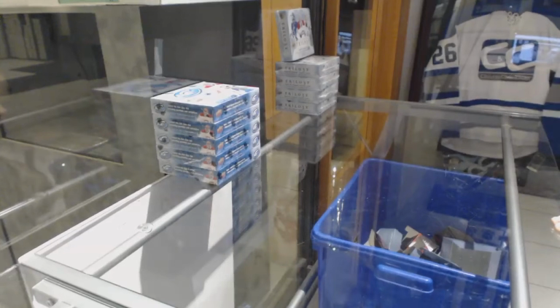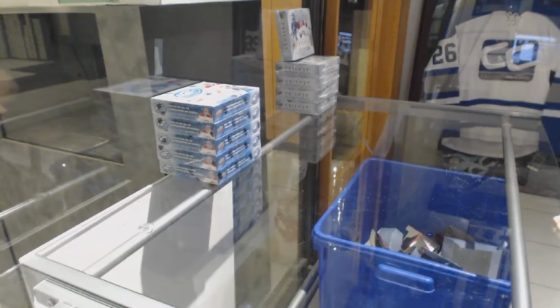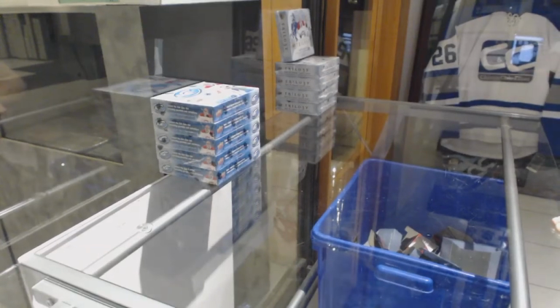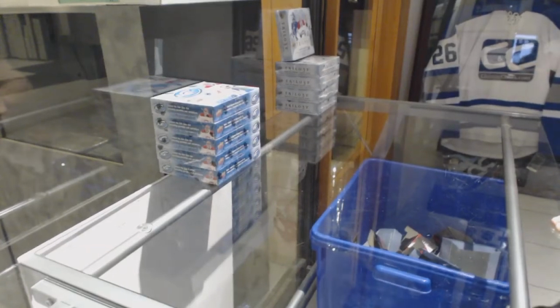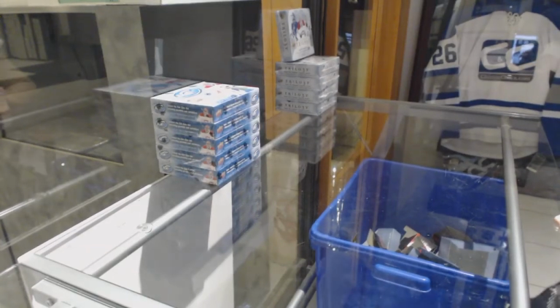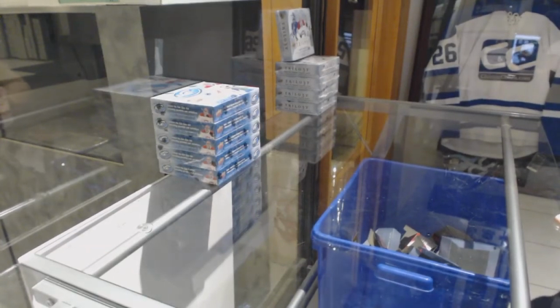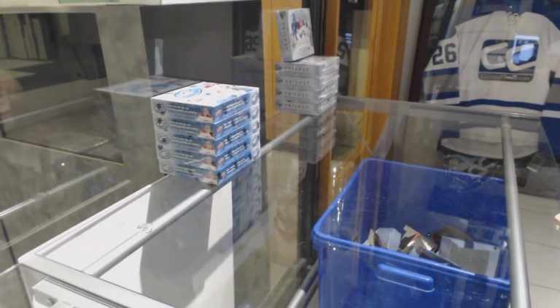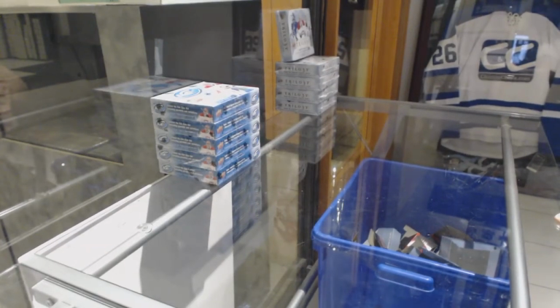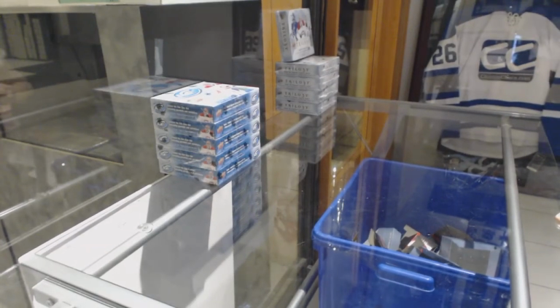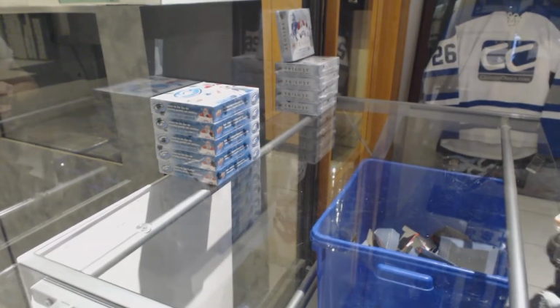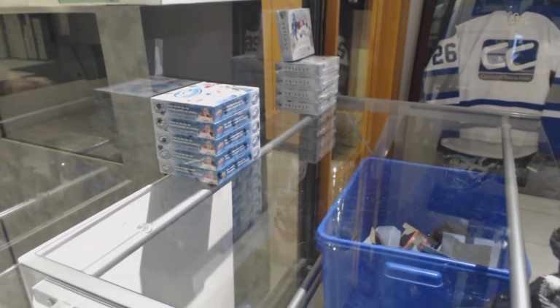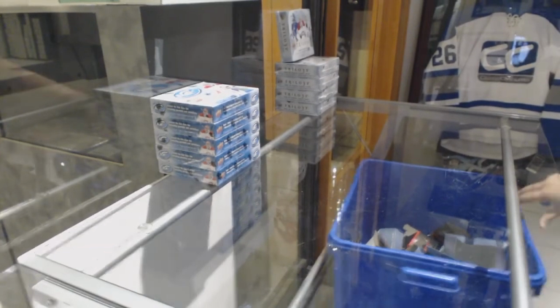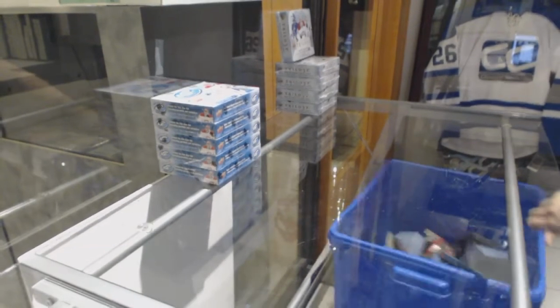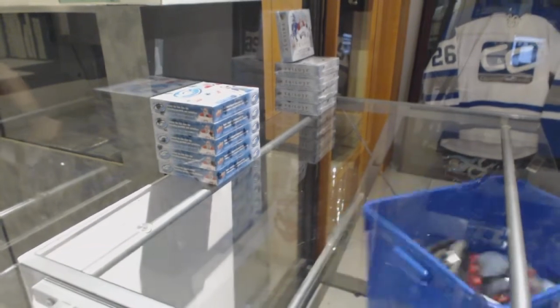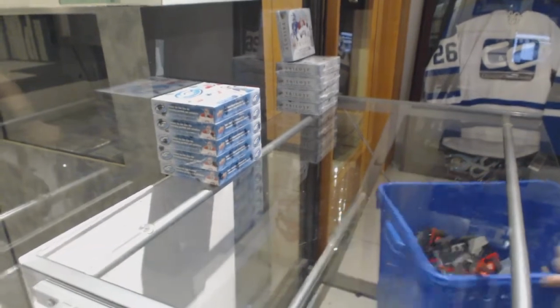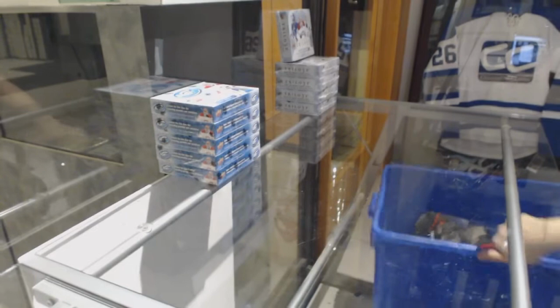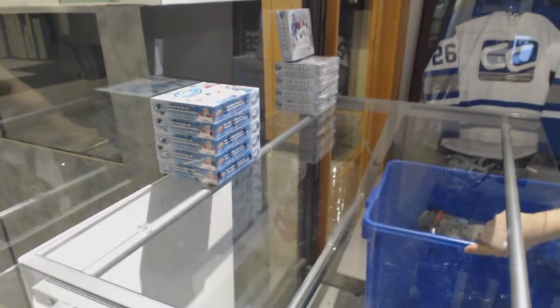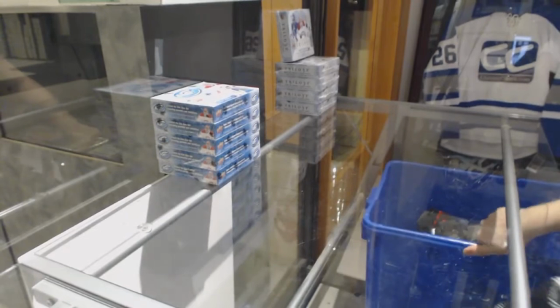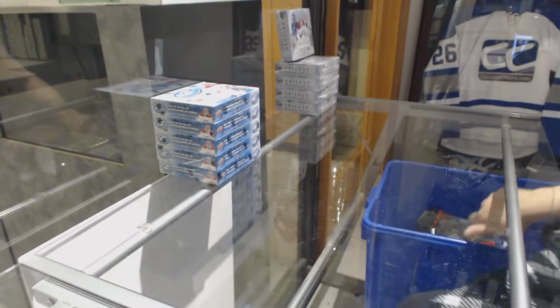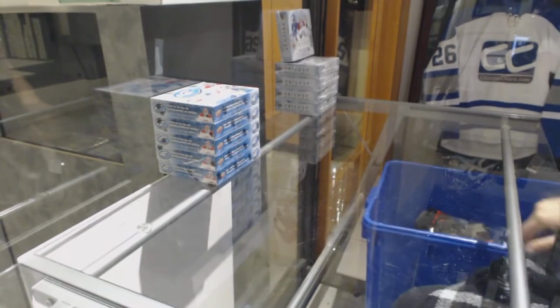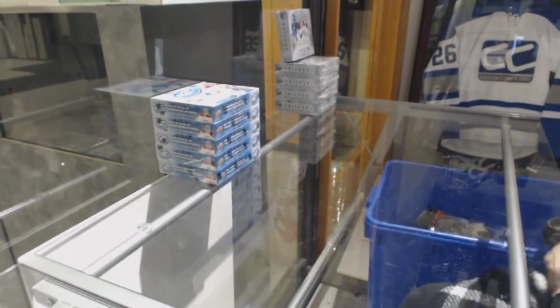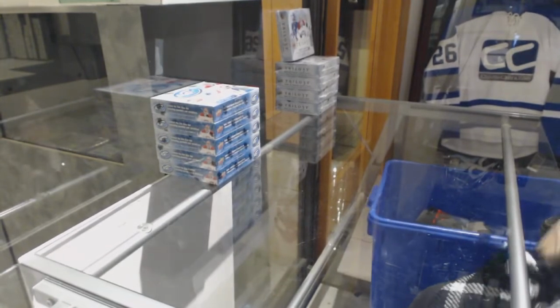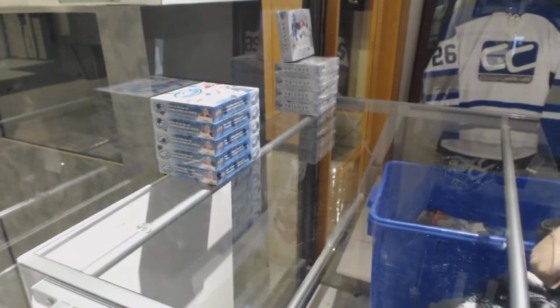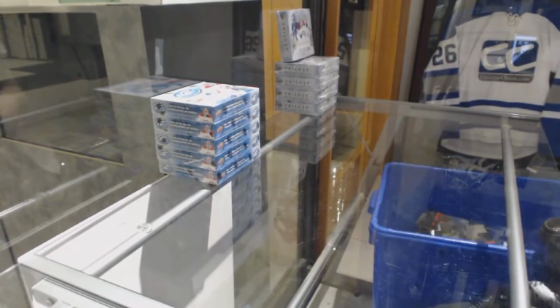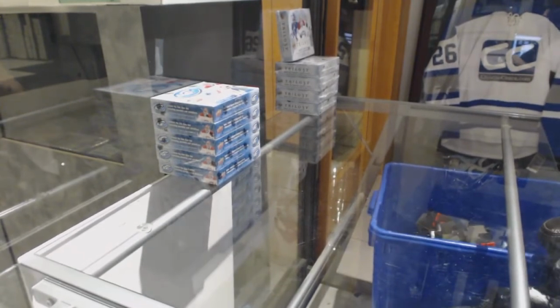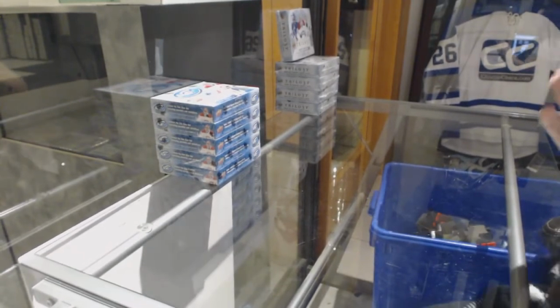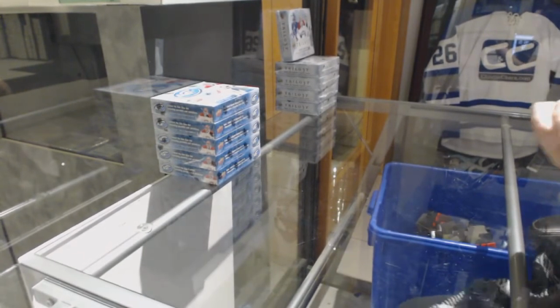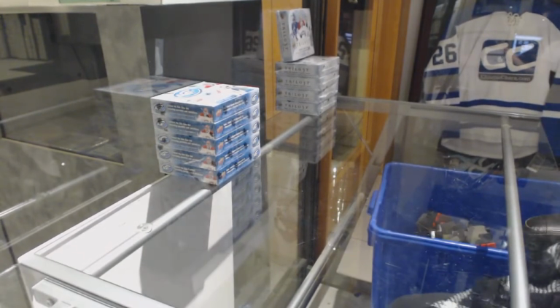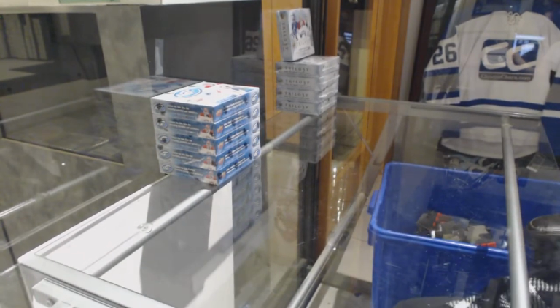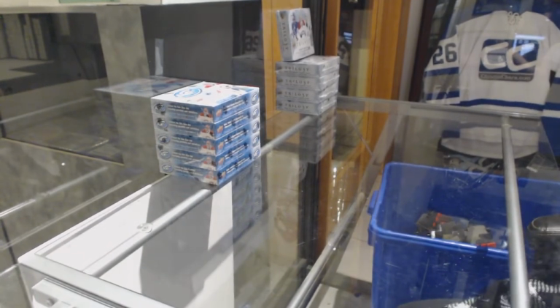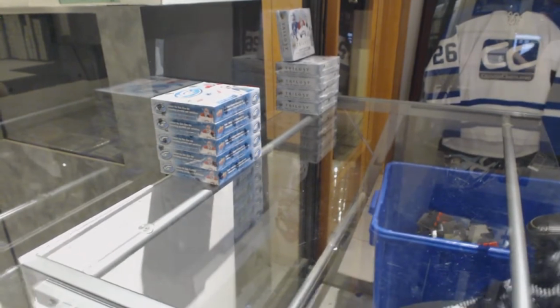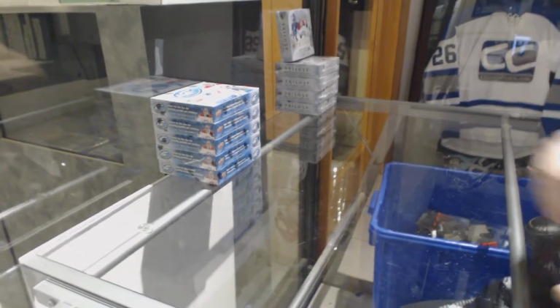So enough teams to group rate 9252, we've got the 1718 Upper Deck Ice 5 Box Break.